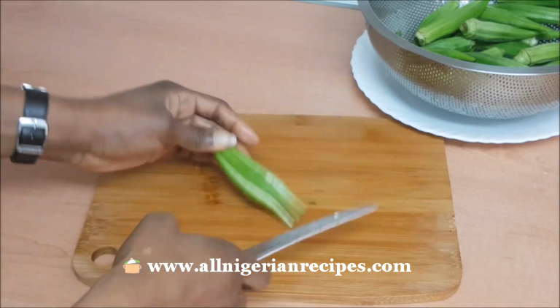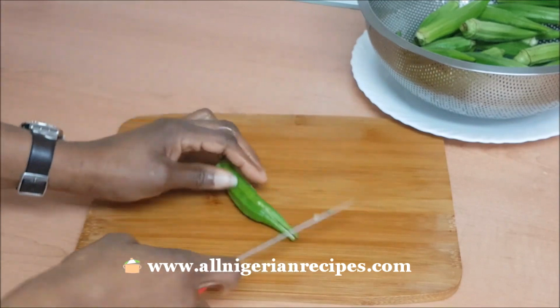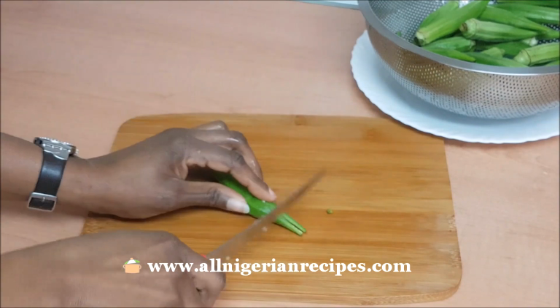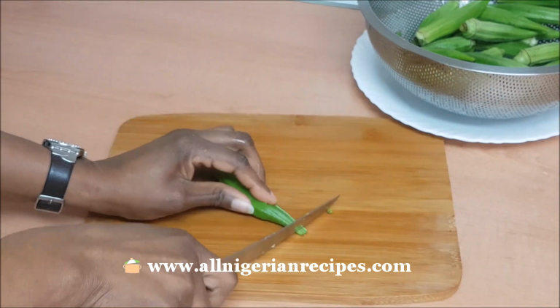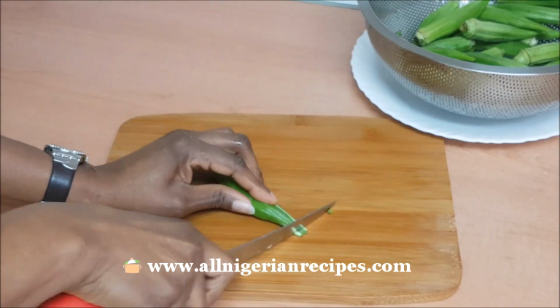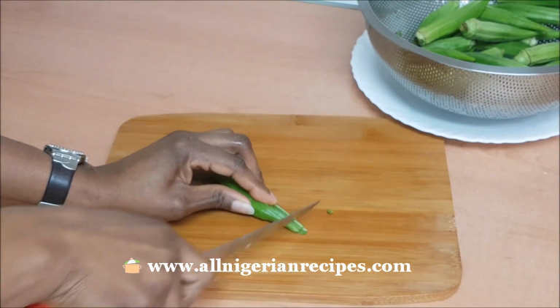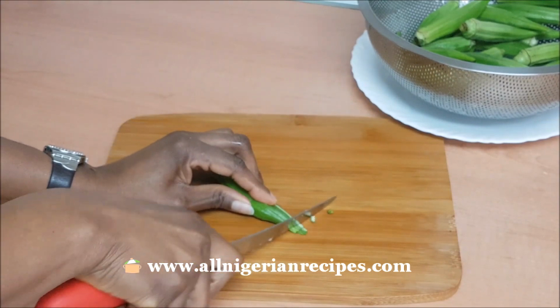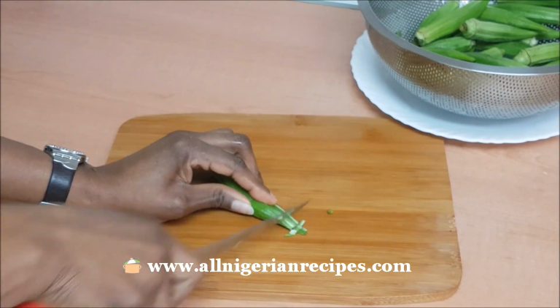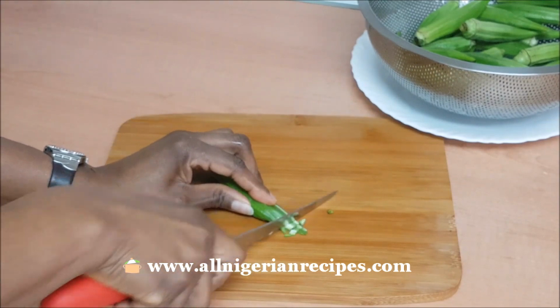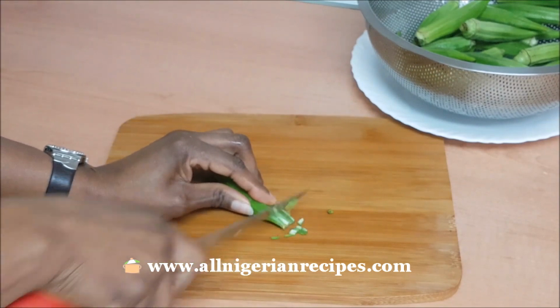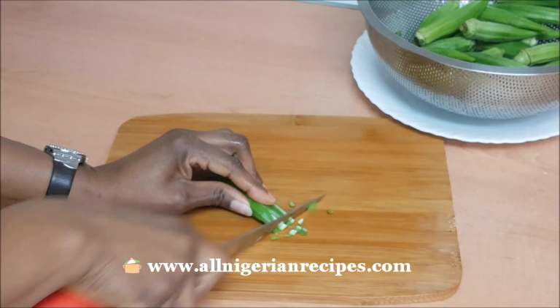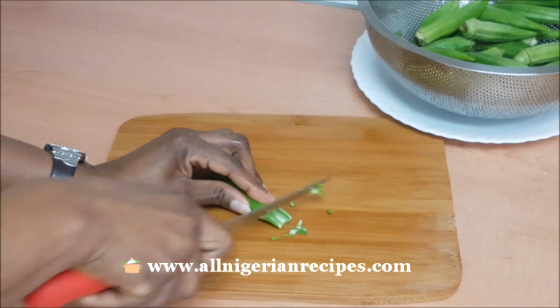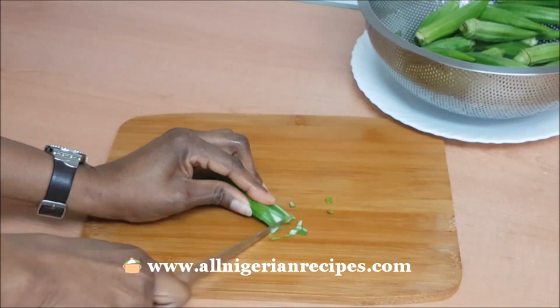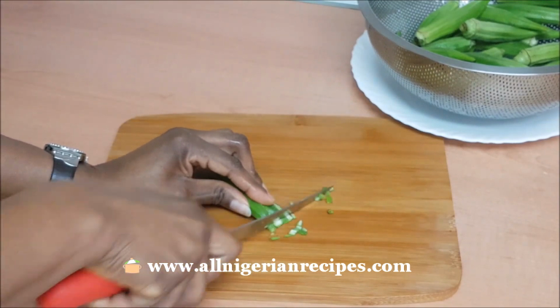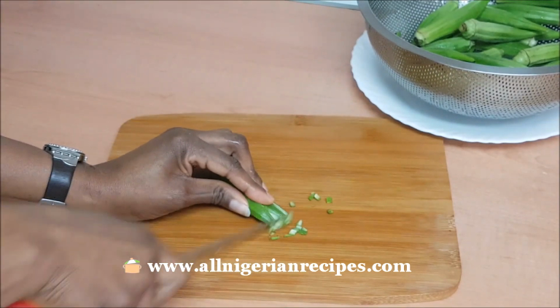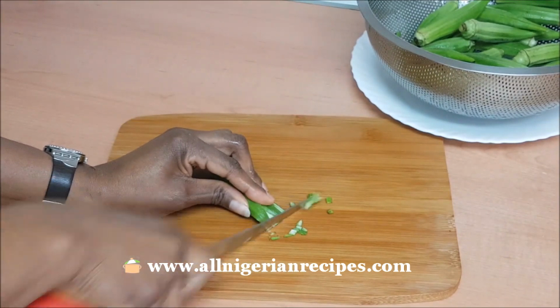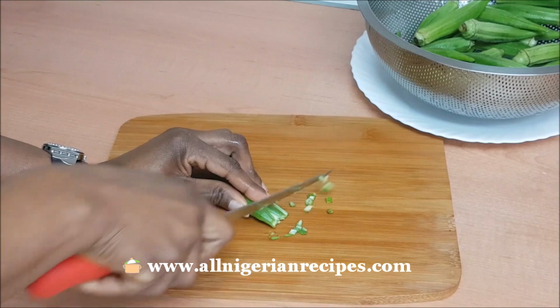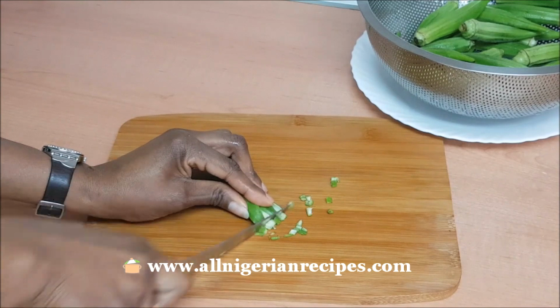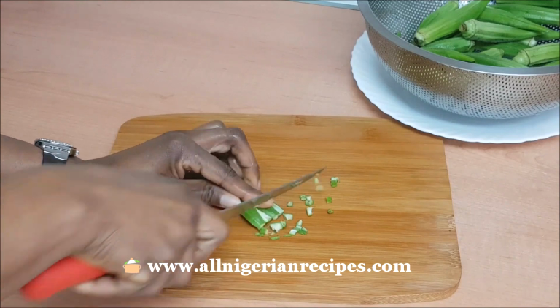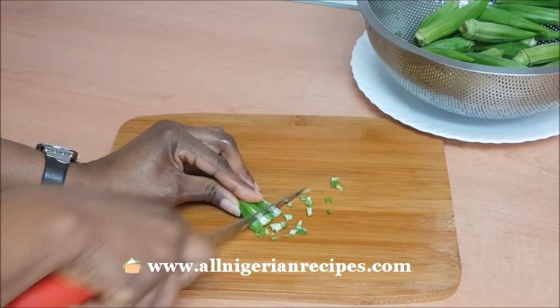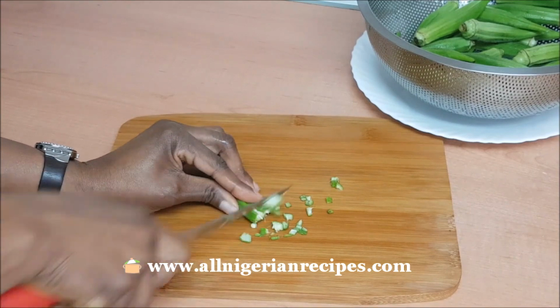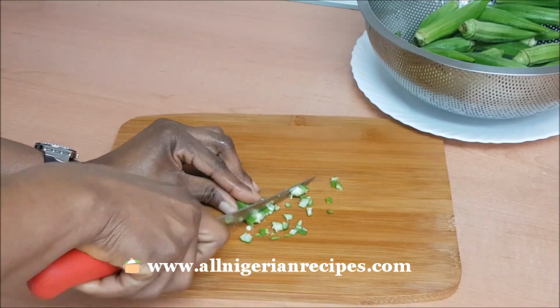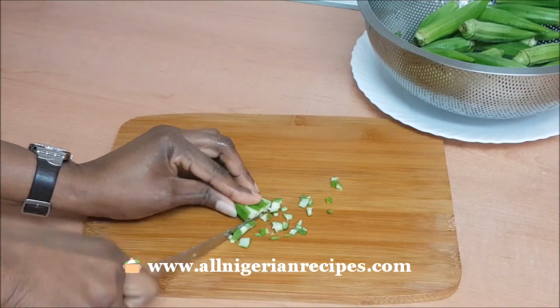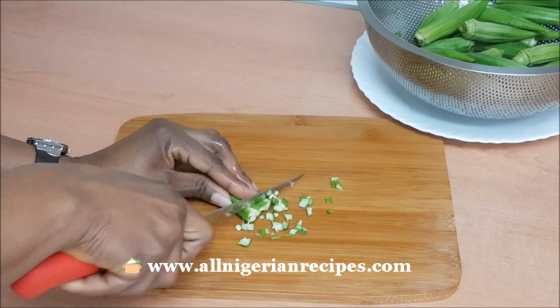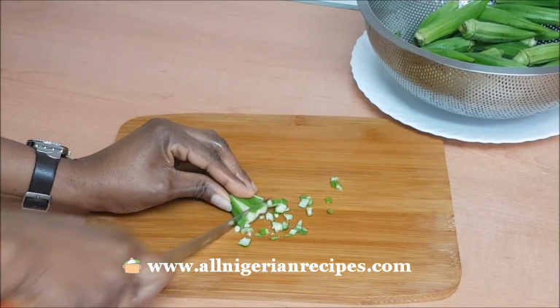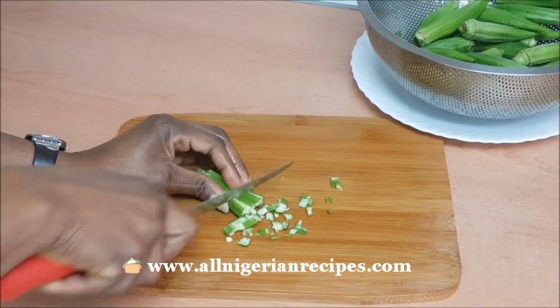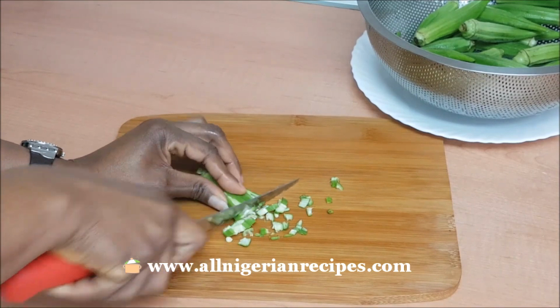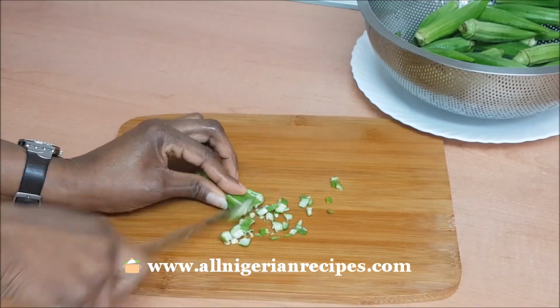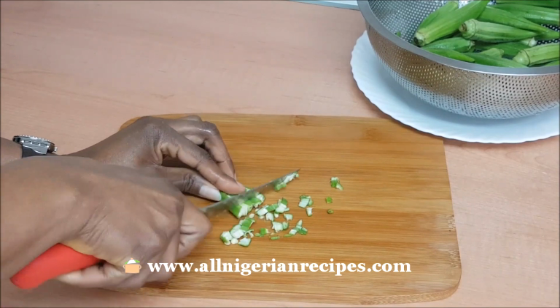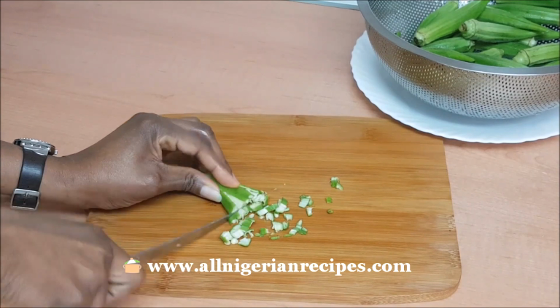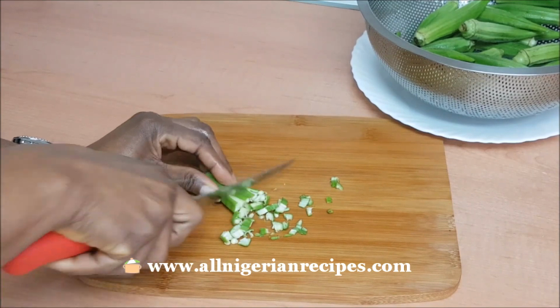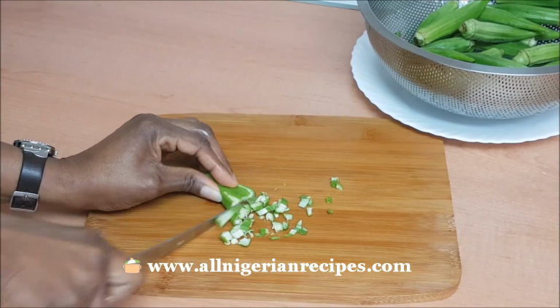The trick I'm going to show you works best if you're using the long, slim okra. The short, thick ones — not so much.